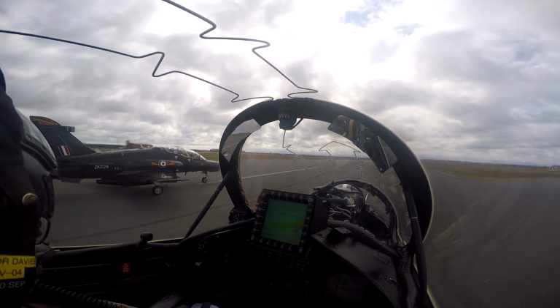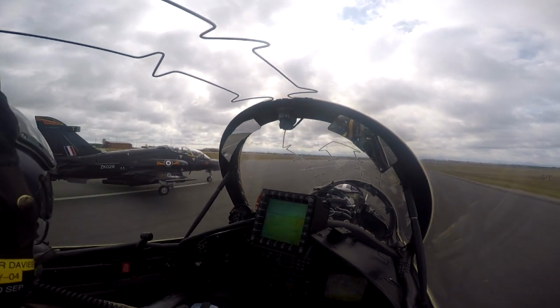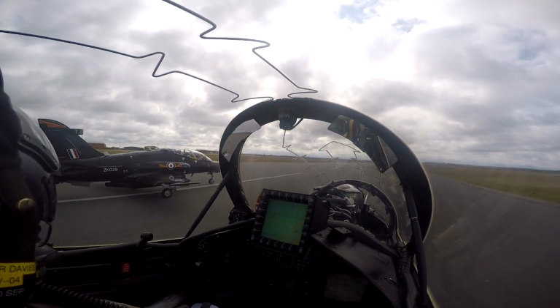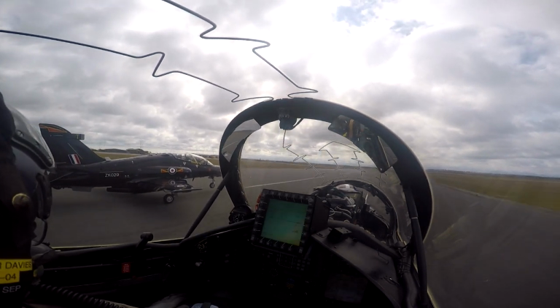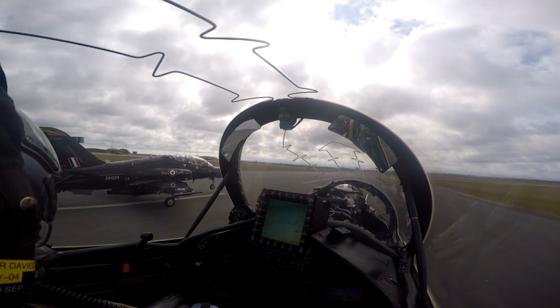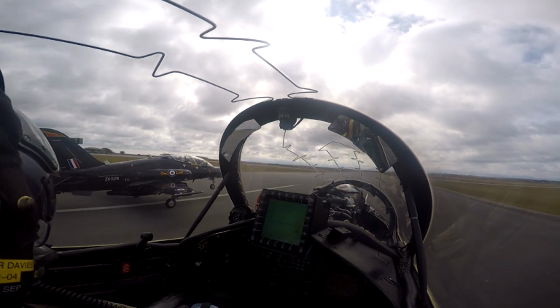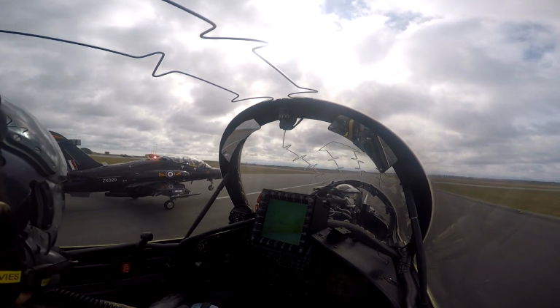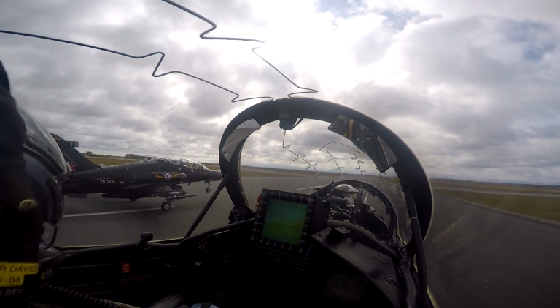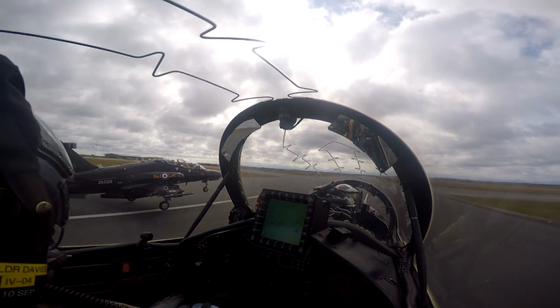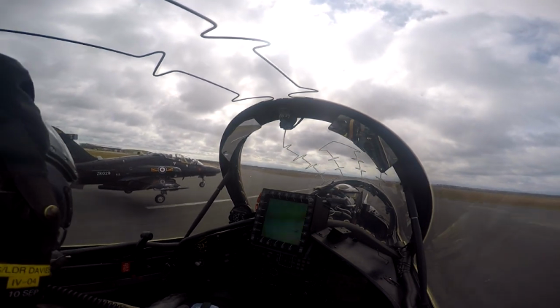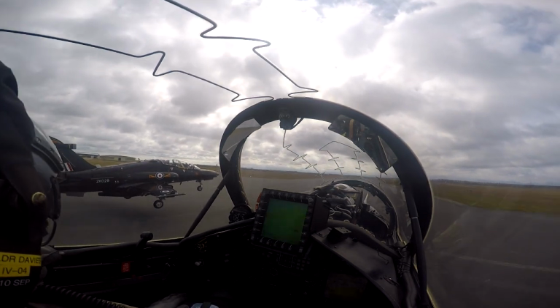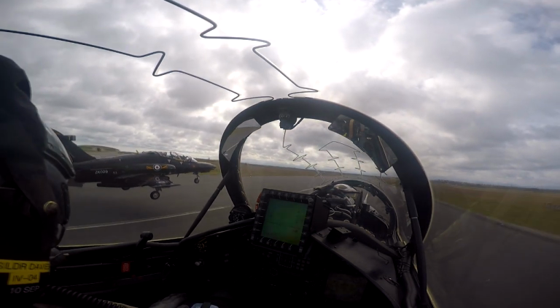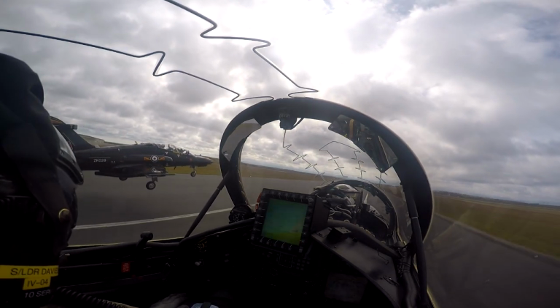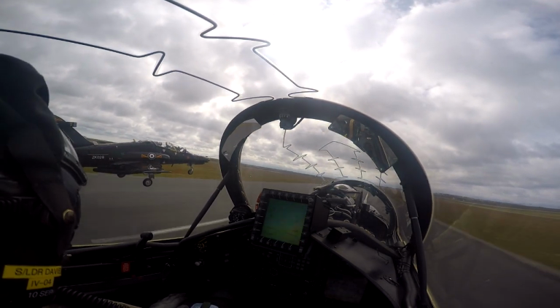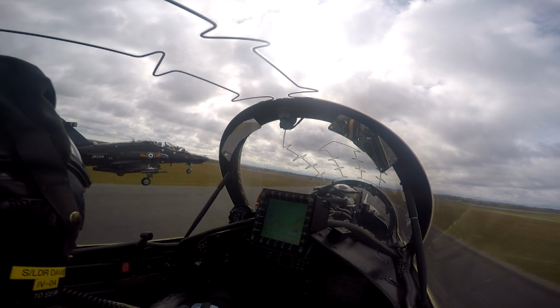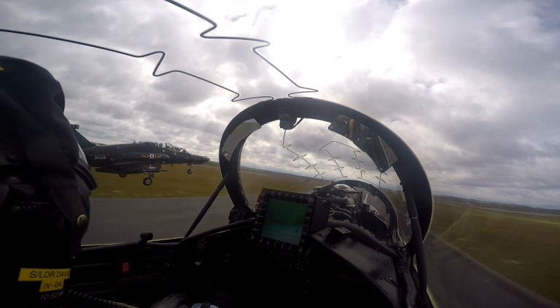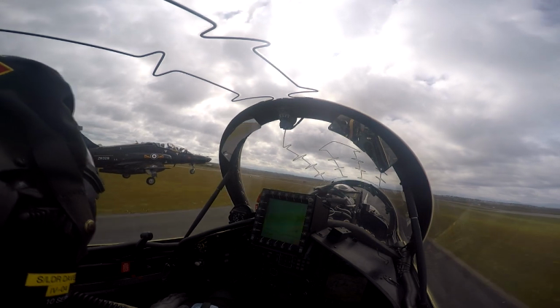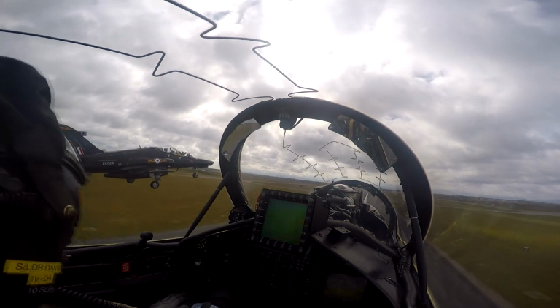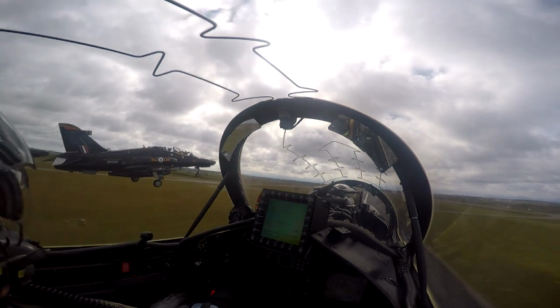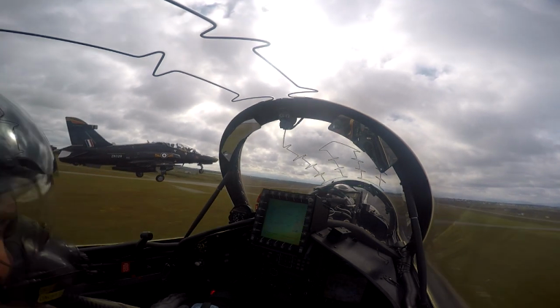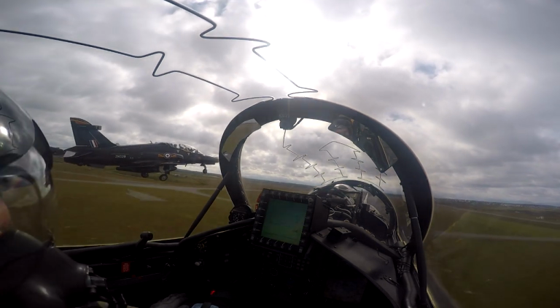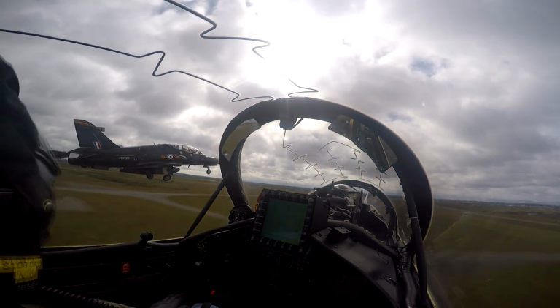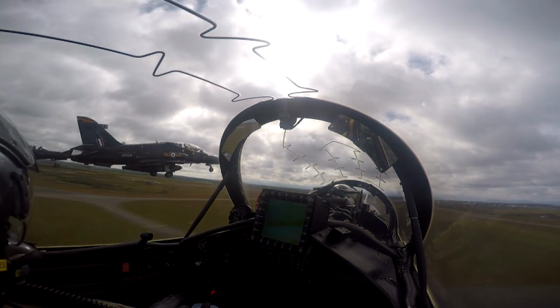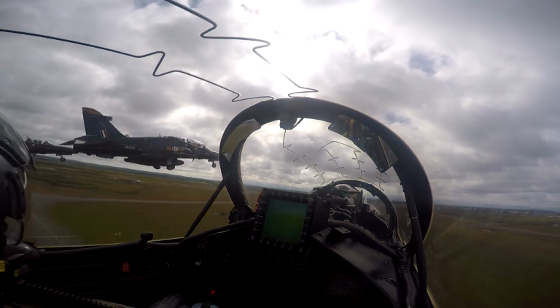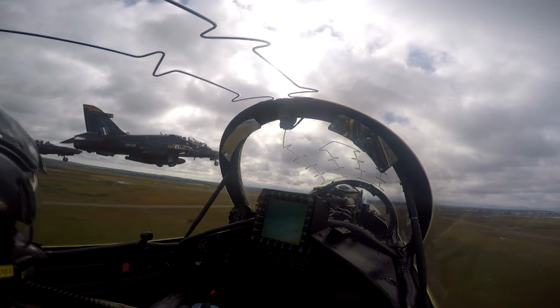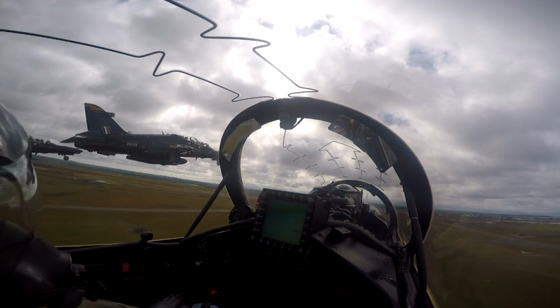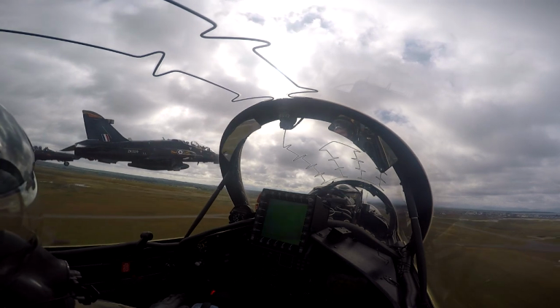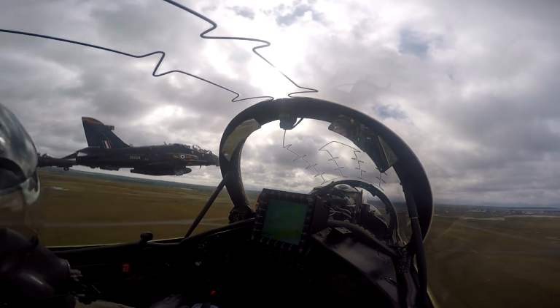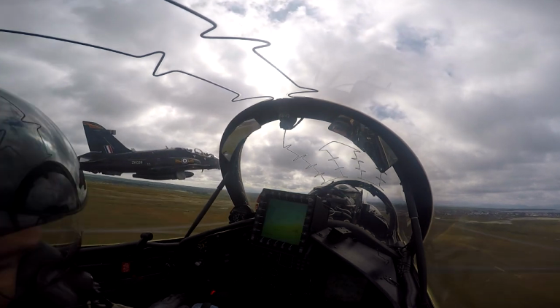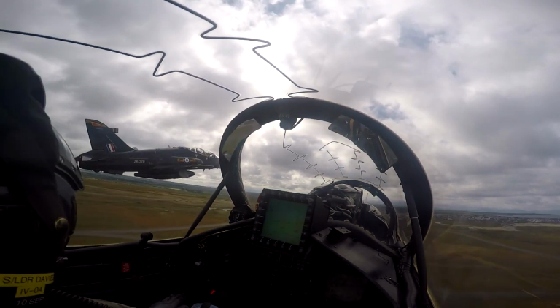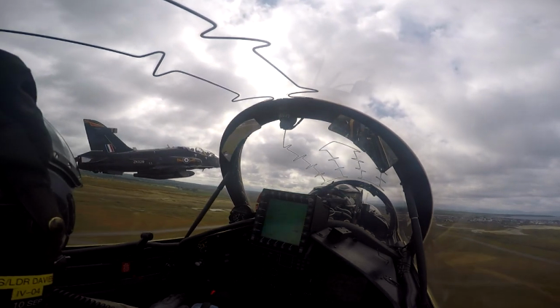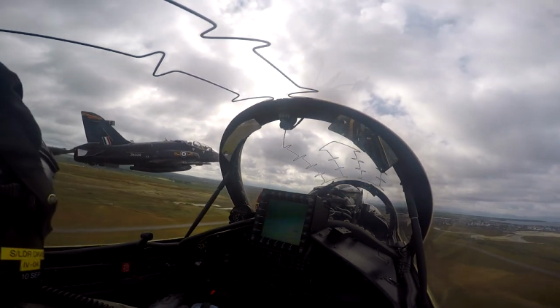As we approach about 125 knots, we raise the nose wheel off the ground to present the aircraft to the airflow, and we get airborne with a positive rate of climb. We wait for the leader to retract his gear — there you go, gear travels. Our gear will now travel. There's number three, and we'll travel our flaps as well from half to up.